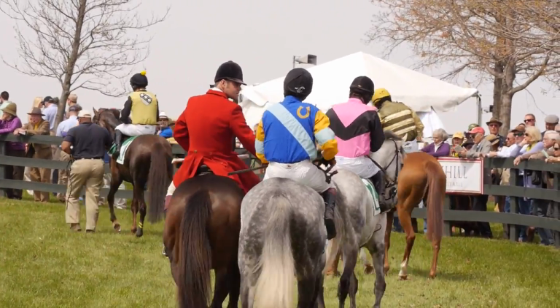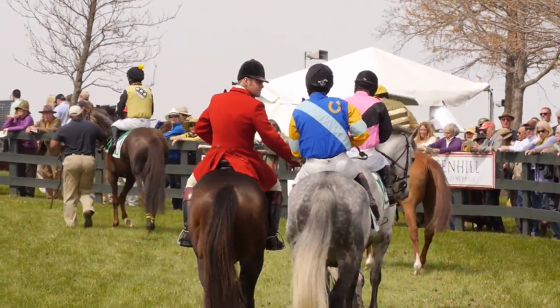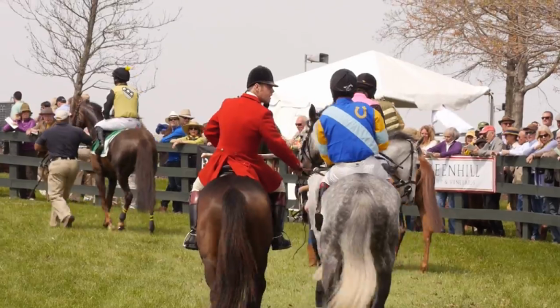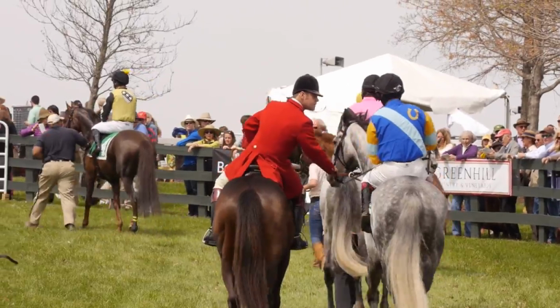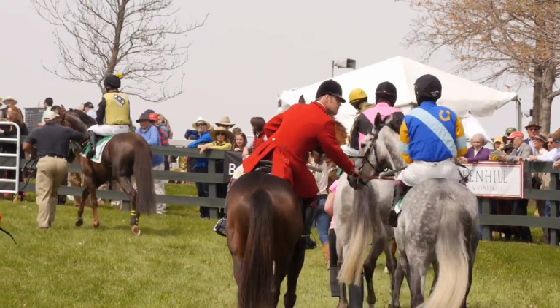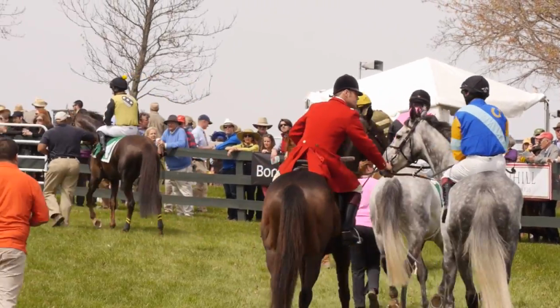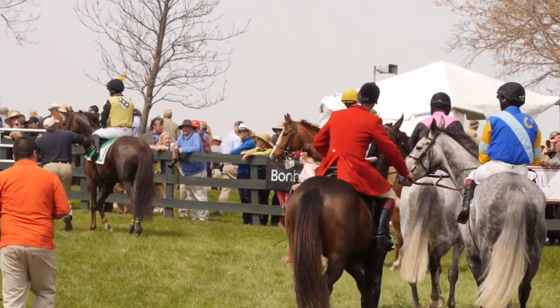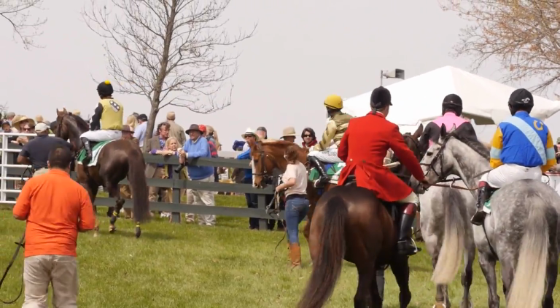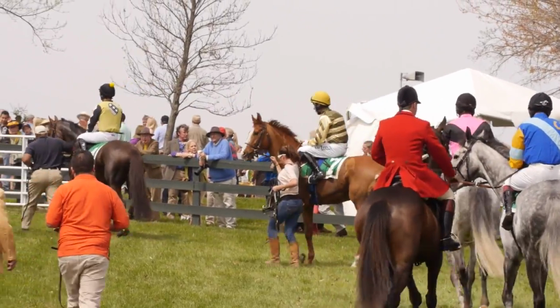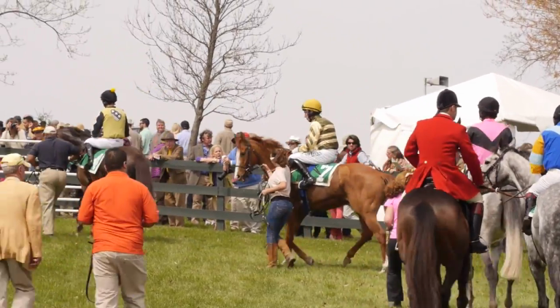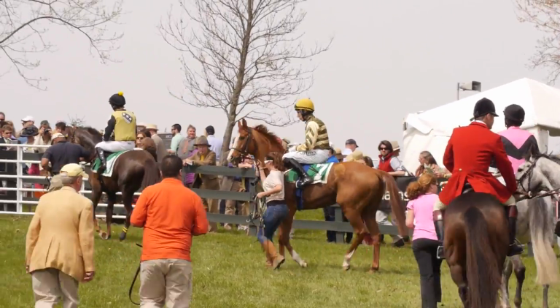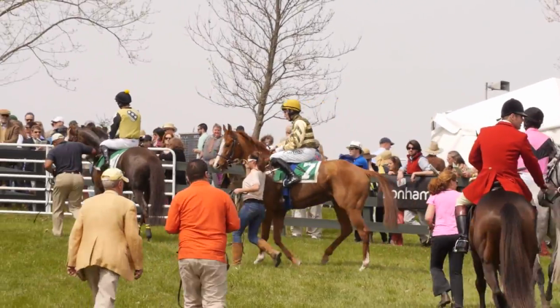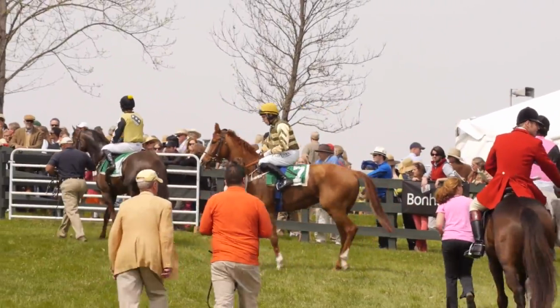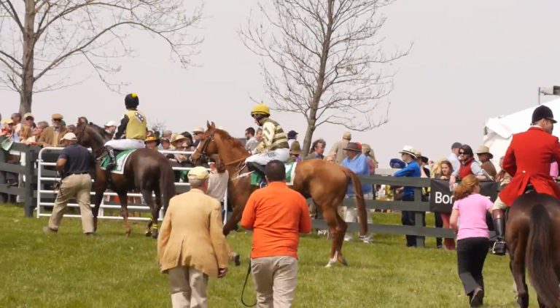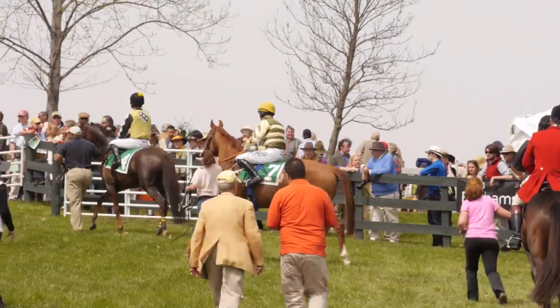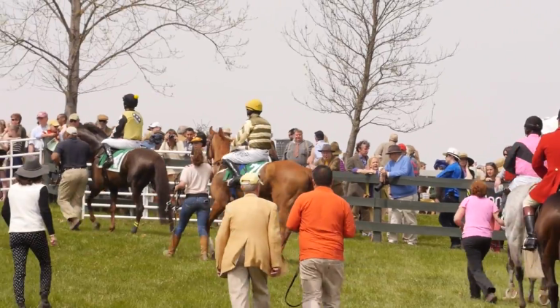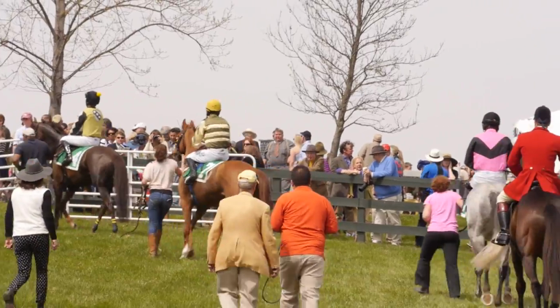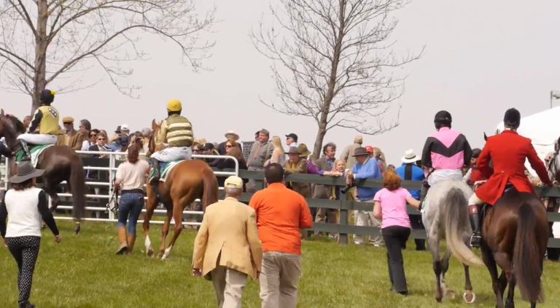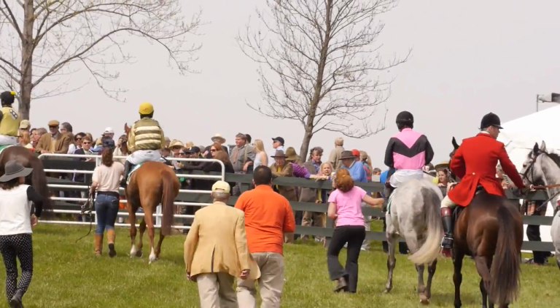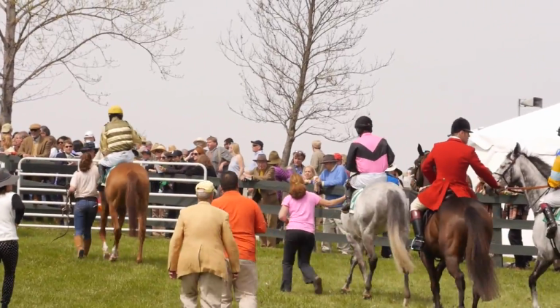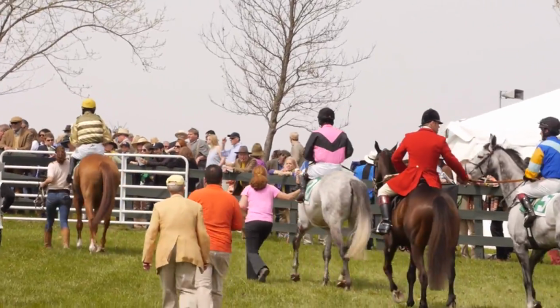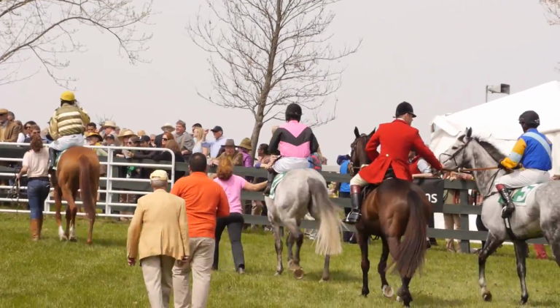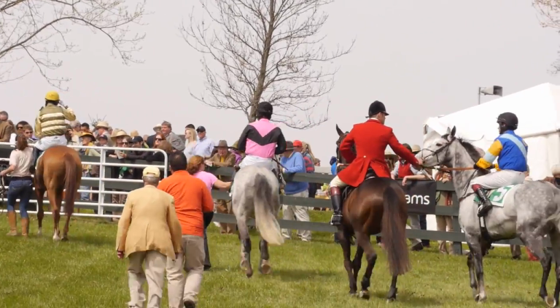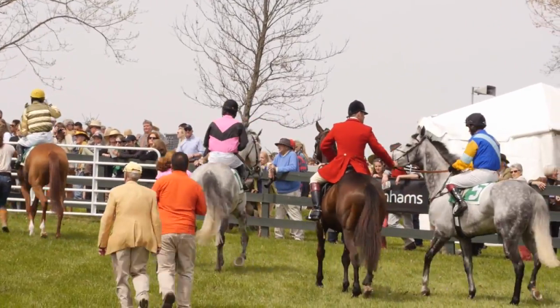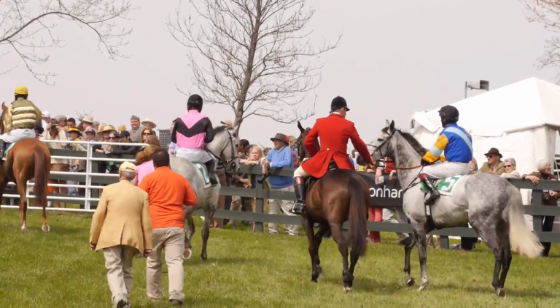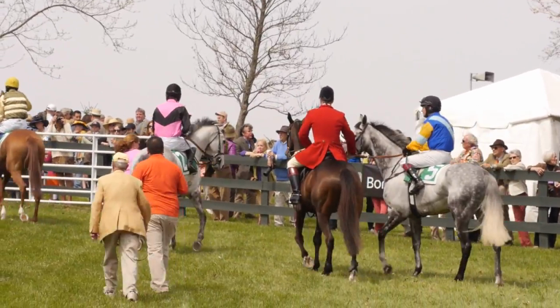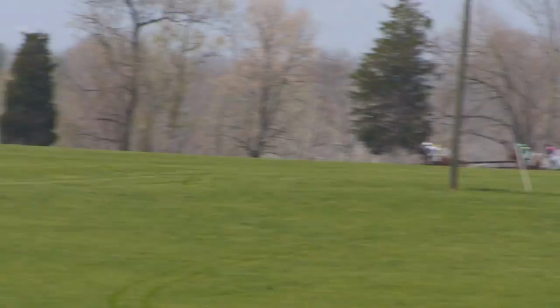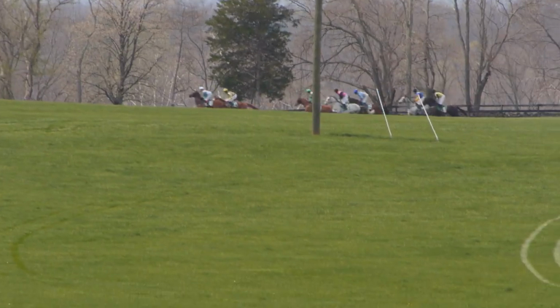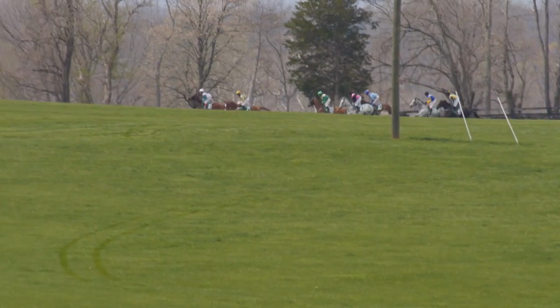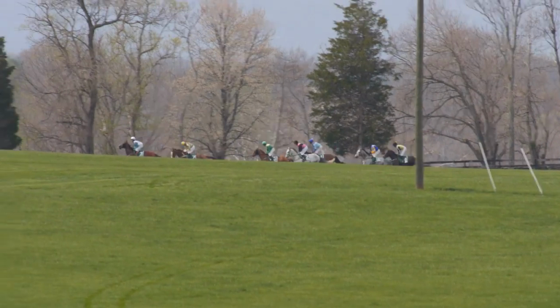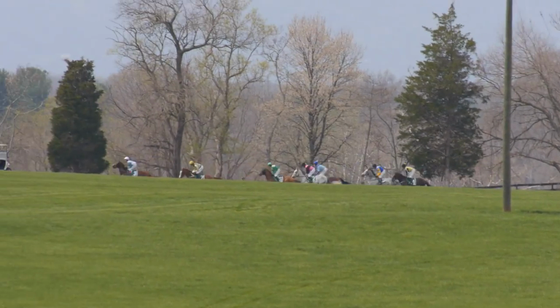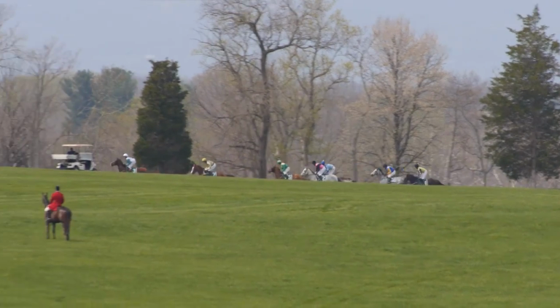Horses are now on the course for today's fourth race, the Grade 3 Temple Guapmi Stakes. $50,000 is the purse. And they're off.